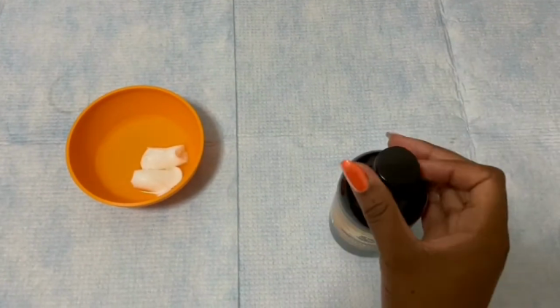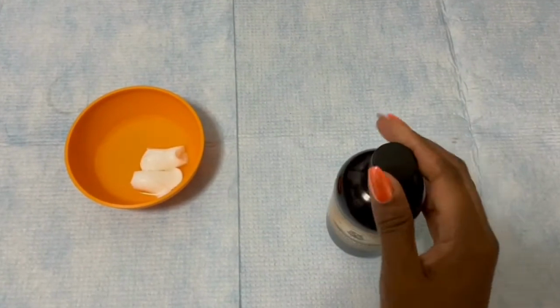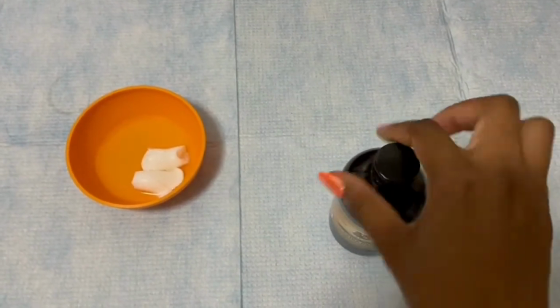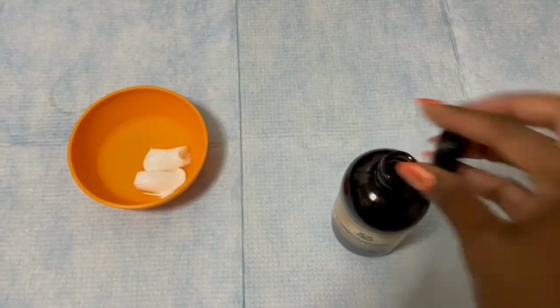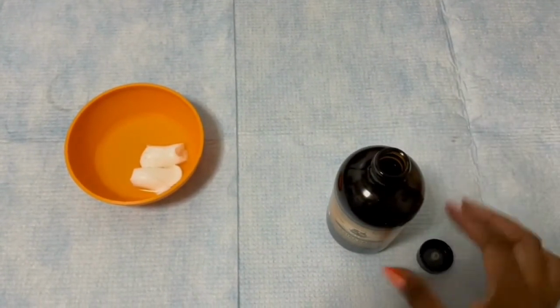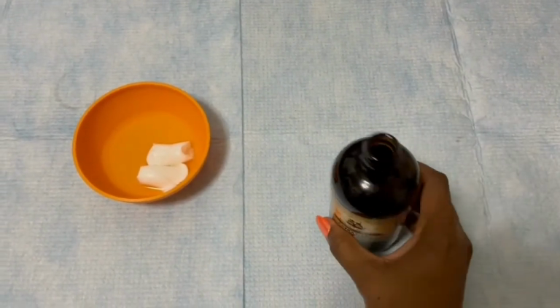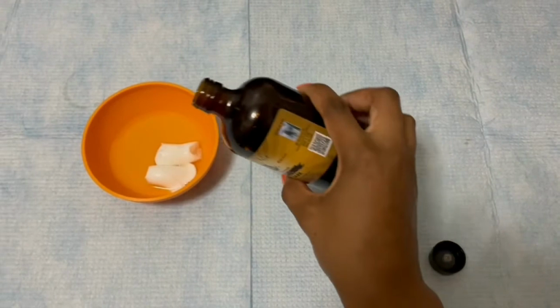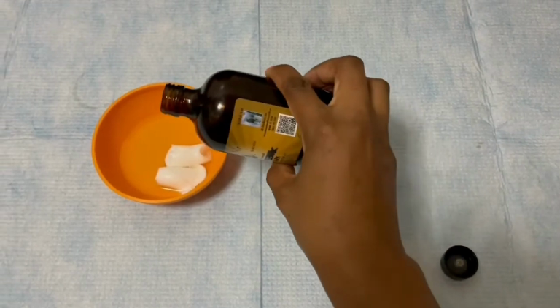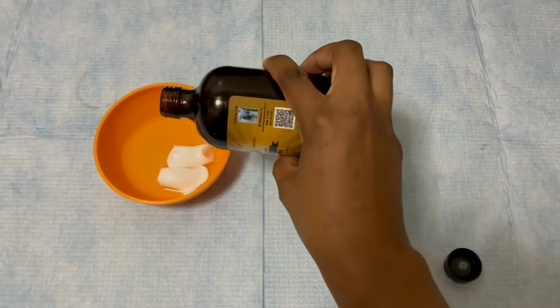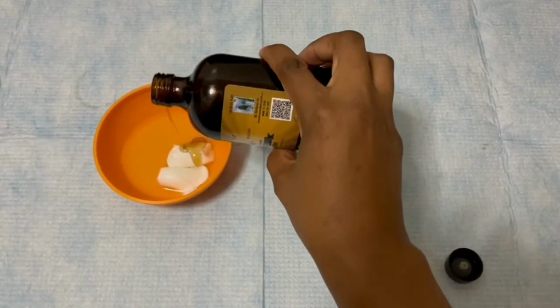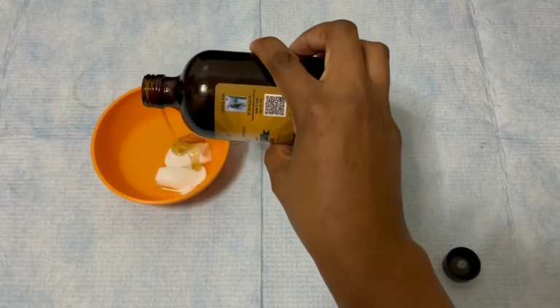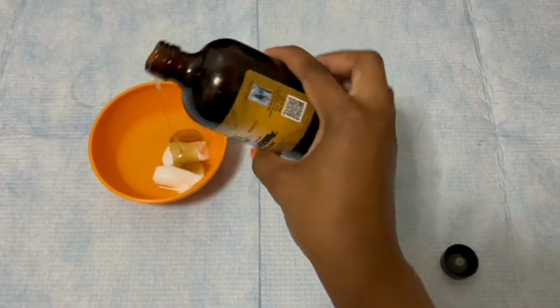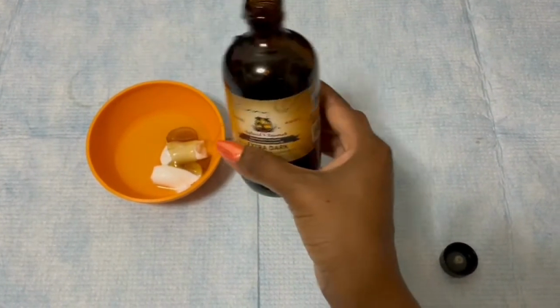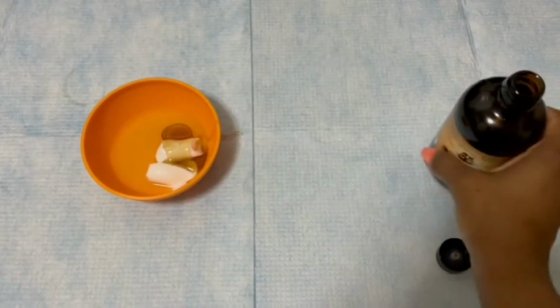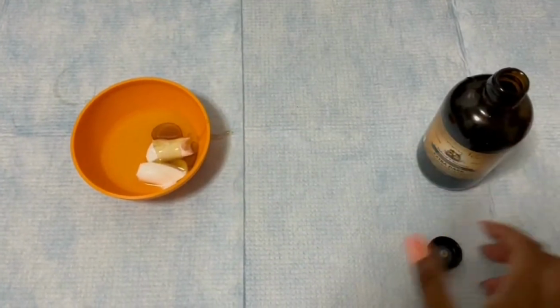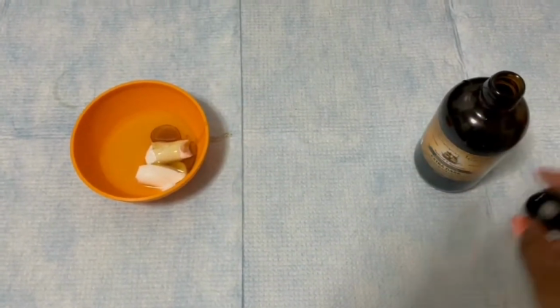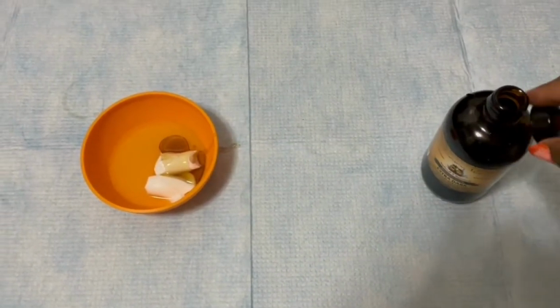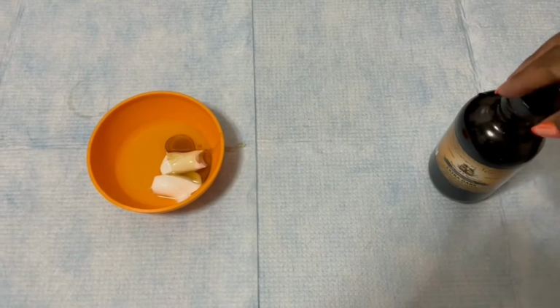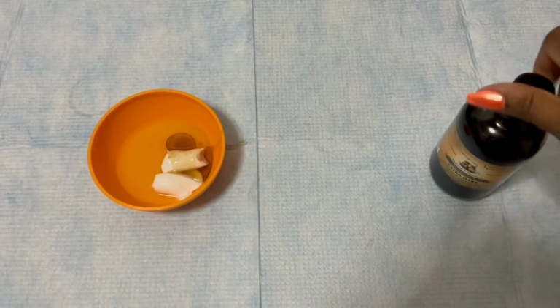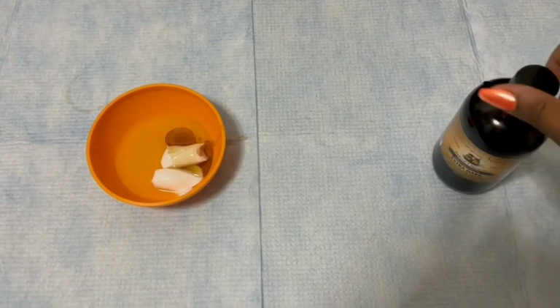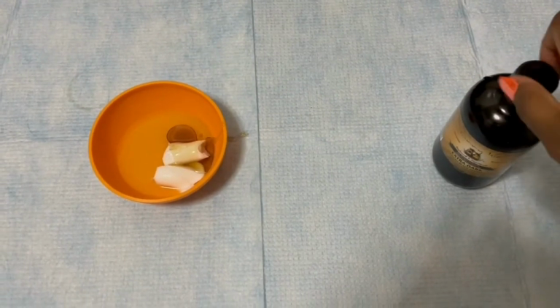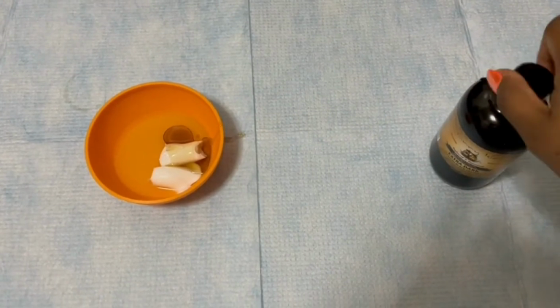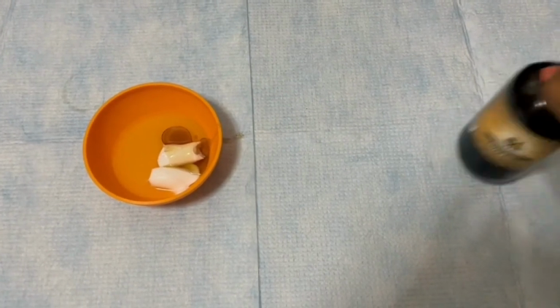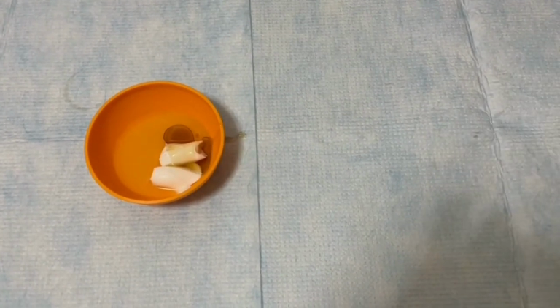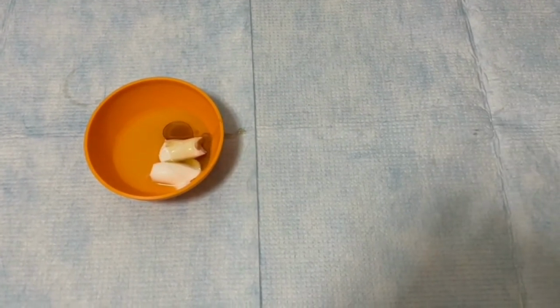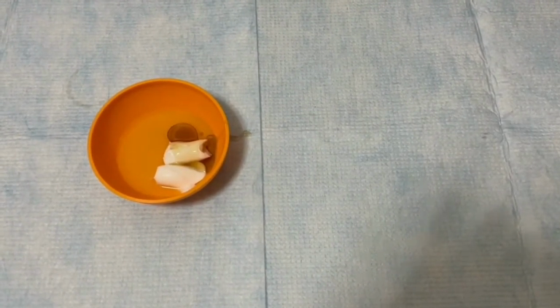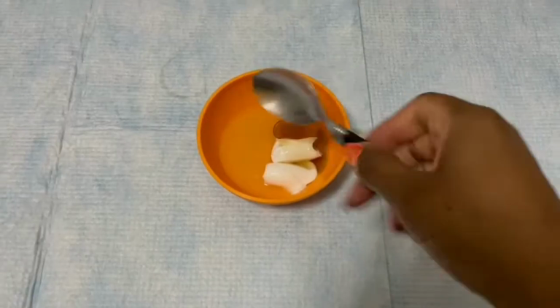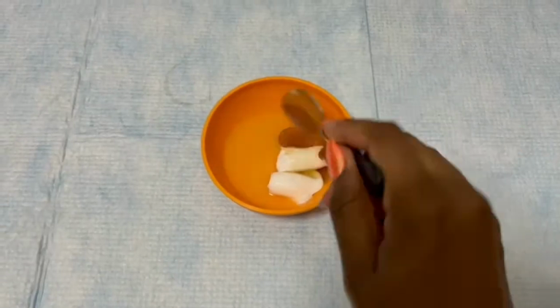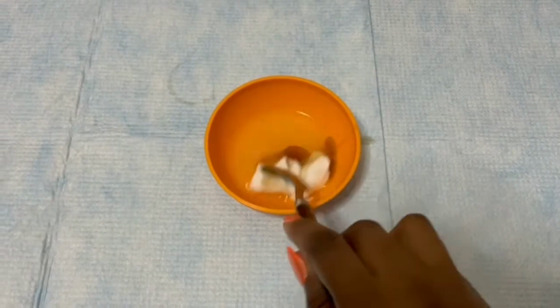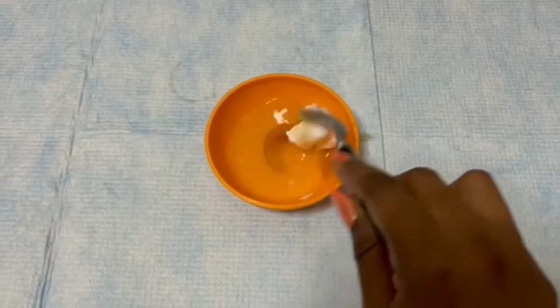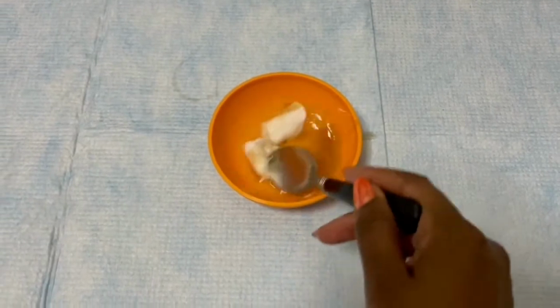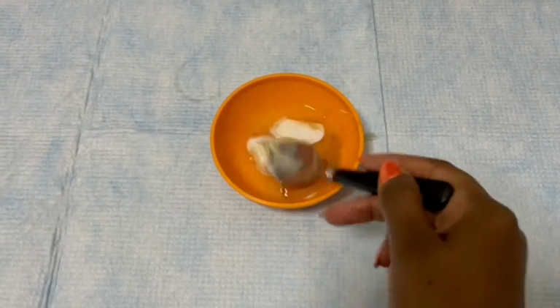Next I'm going to grab my castor oil and add just a little bit, then mix it all up with a spoon.